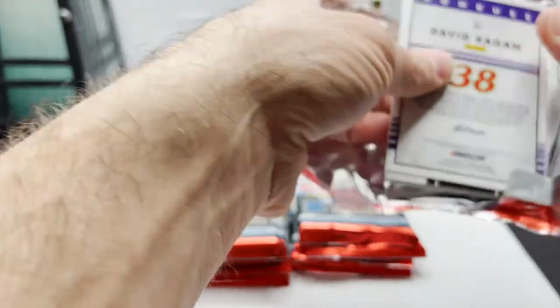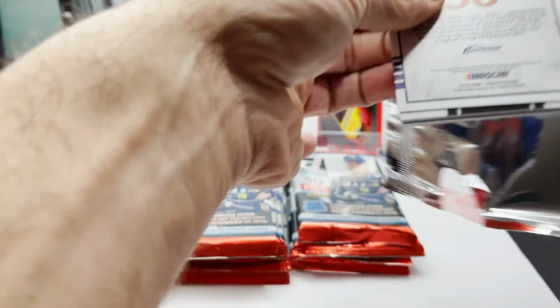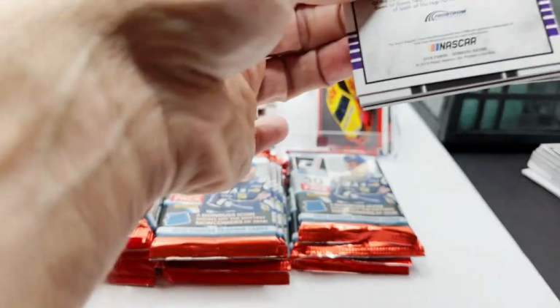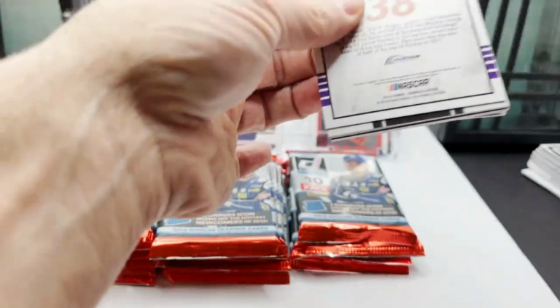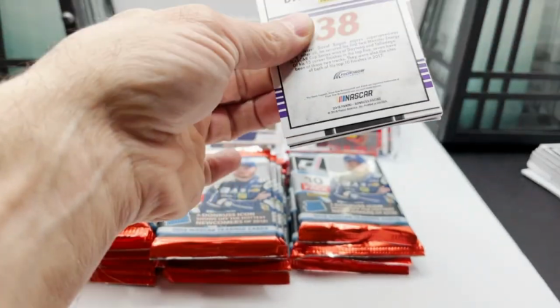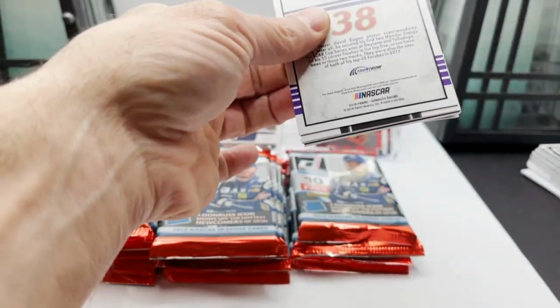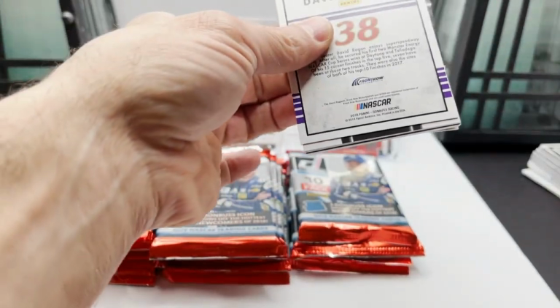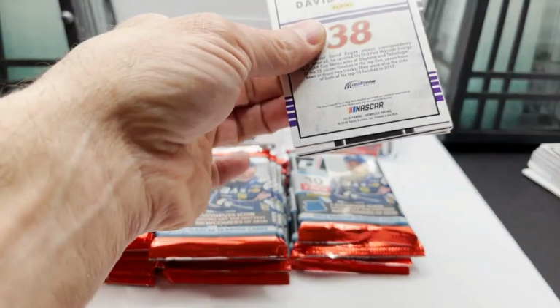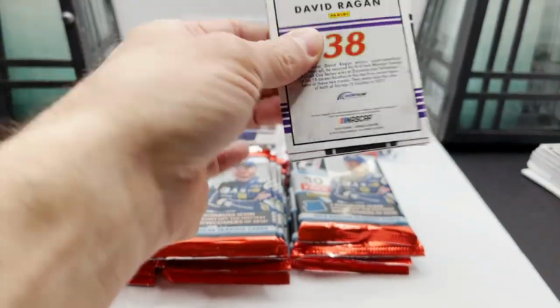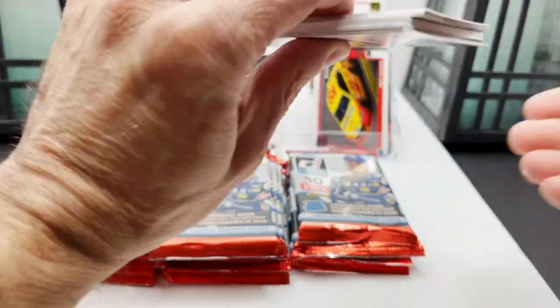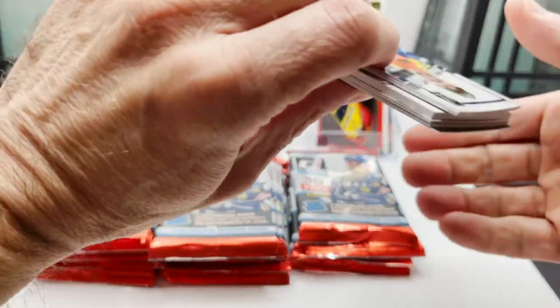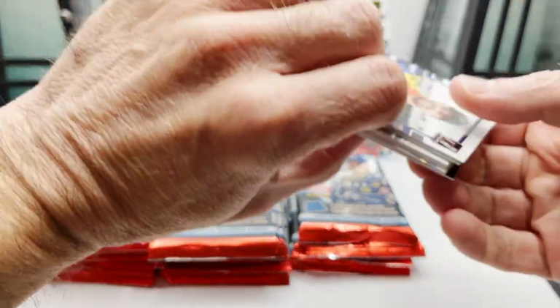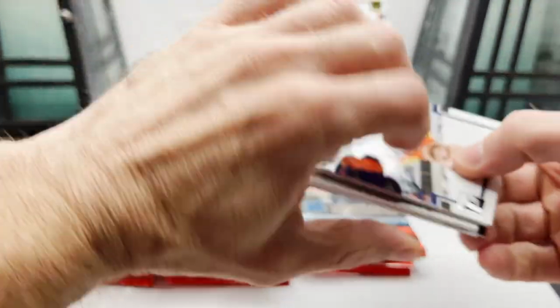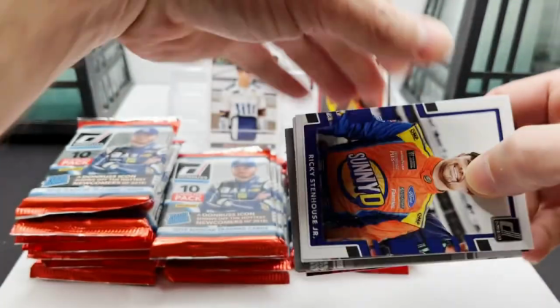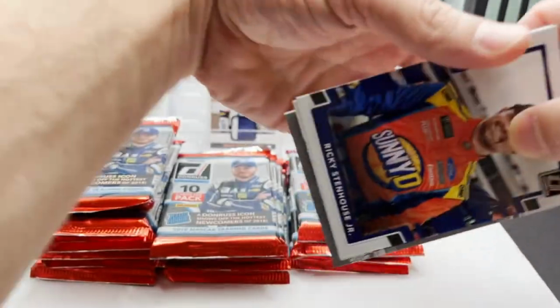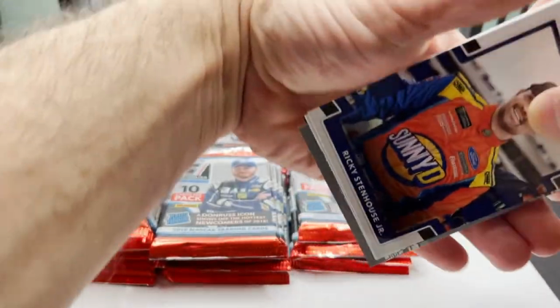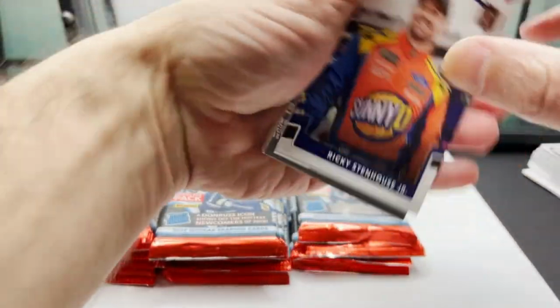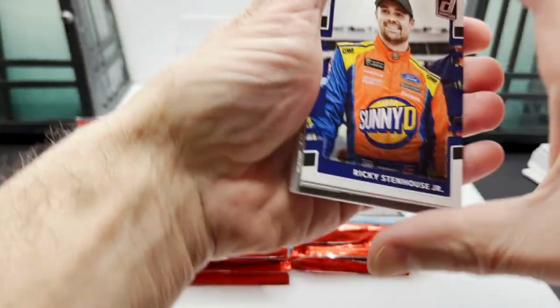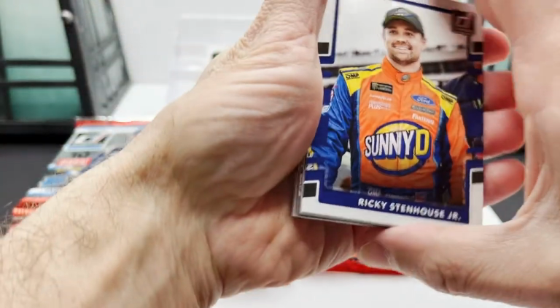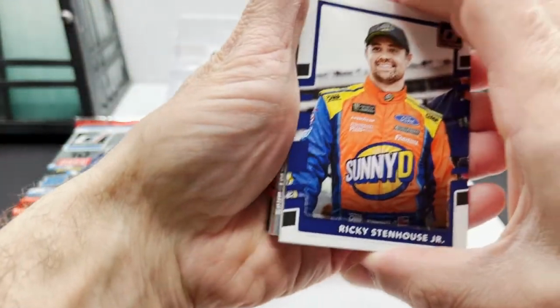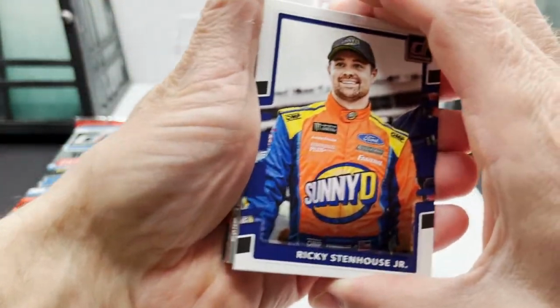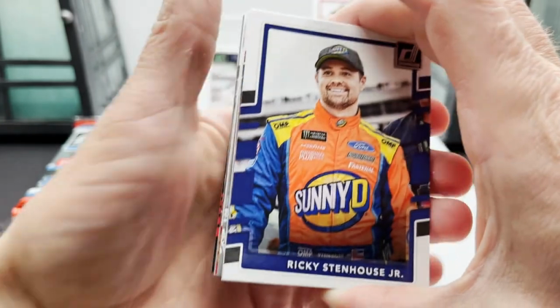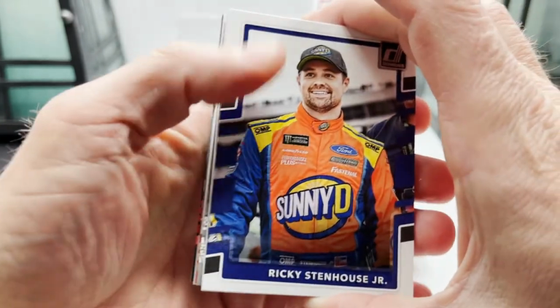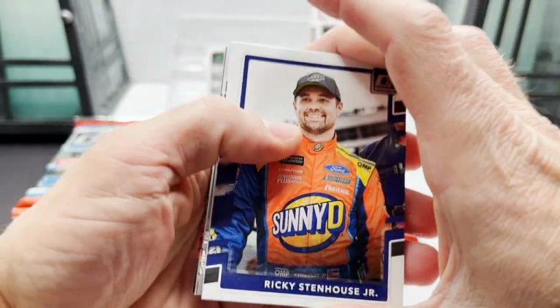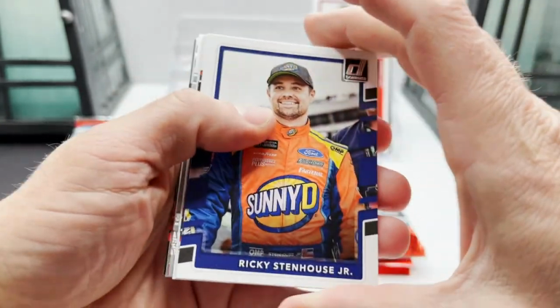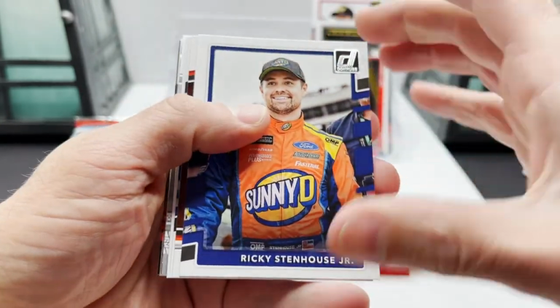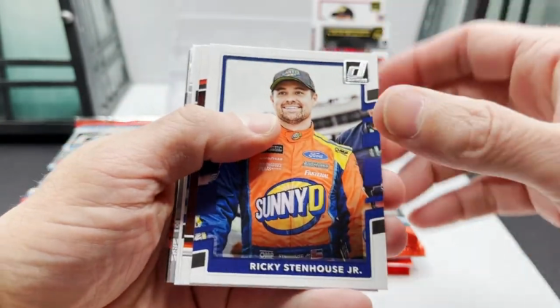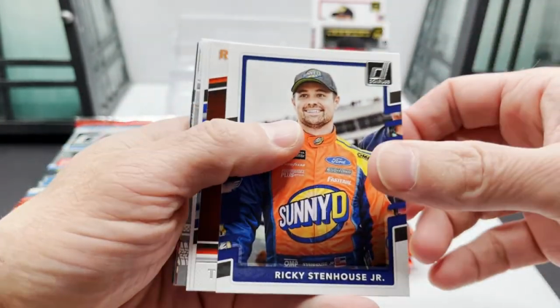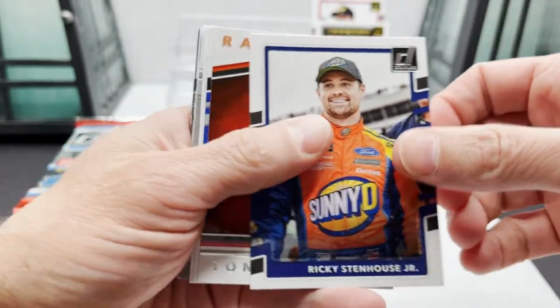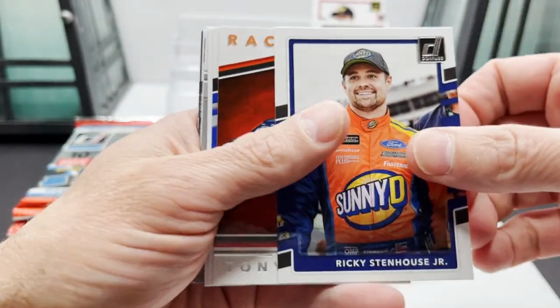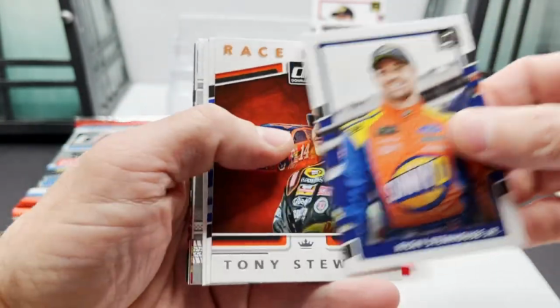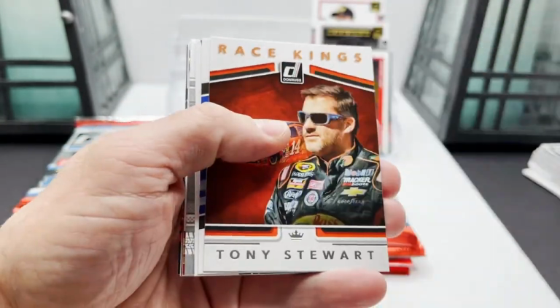It's a long video but I don't want to go too fast opening these packs — that's how you can ding a card. Ricky Stenhouse Jr.